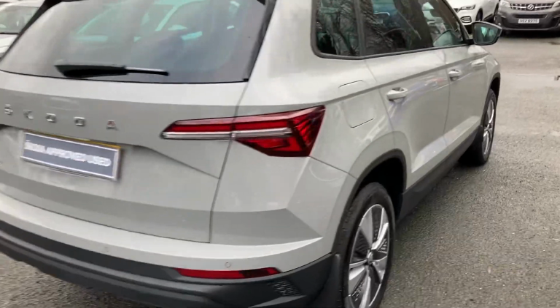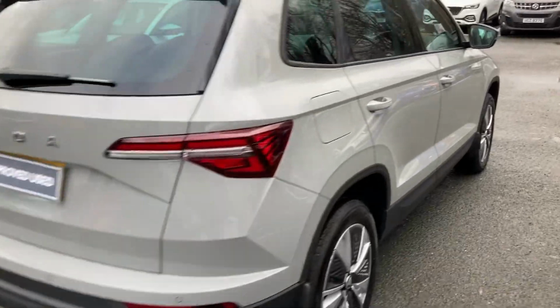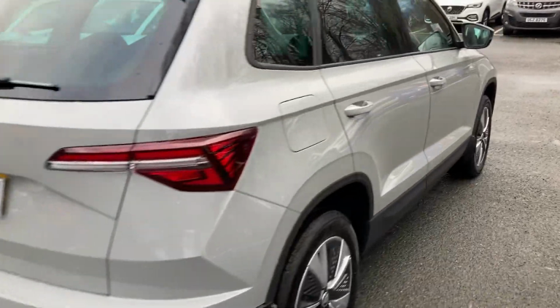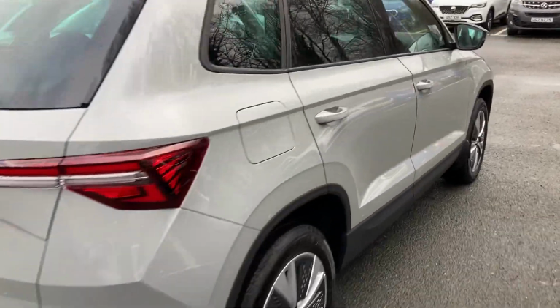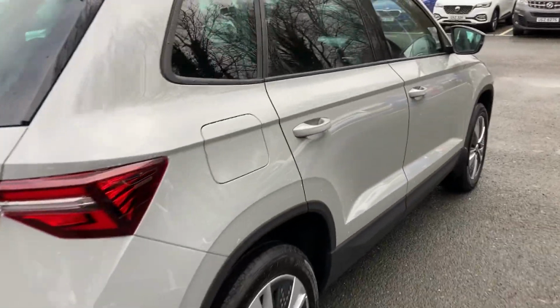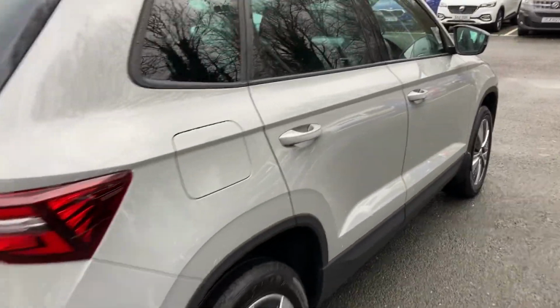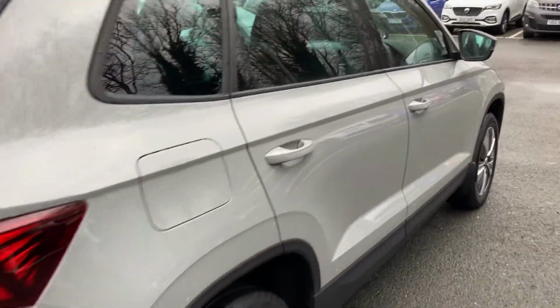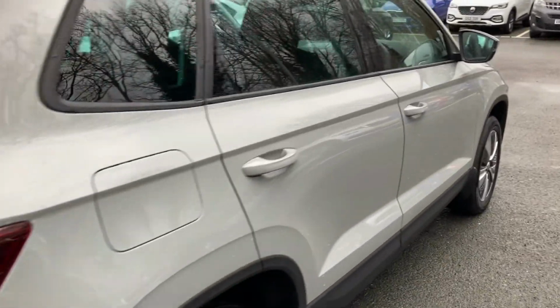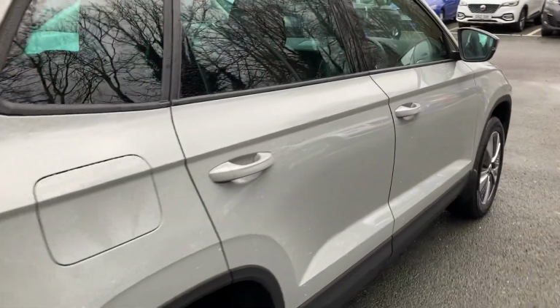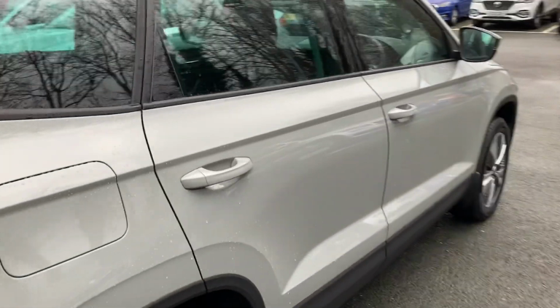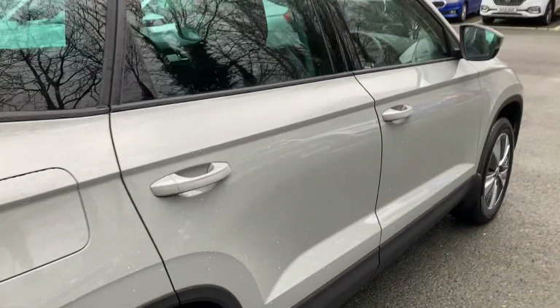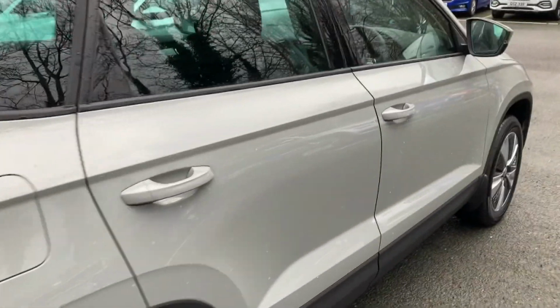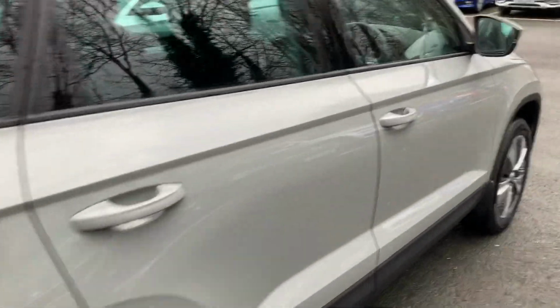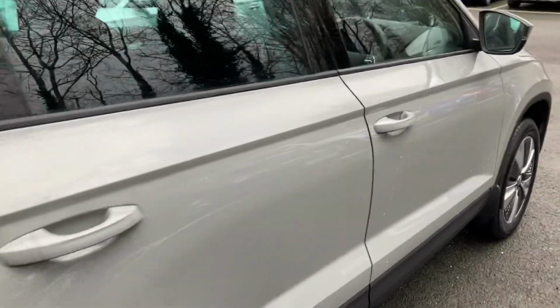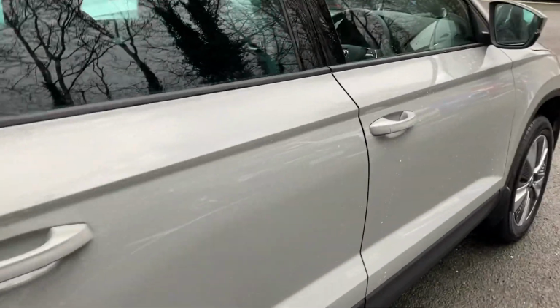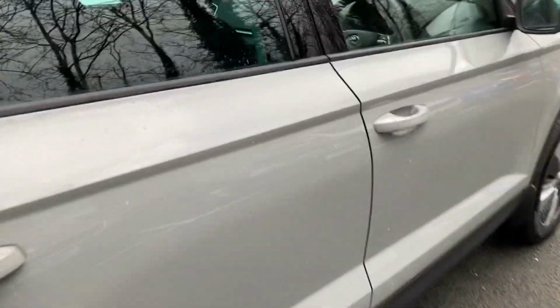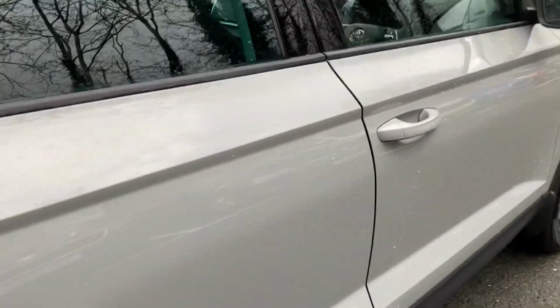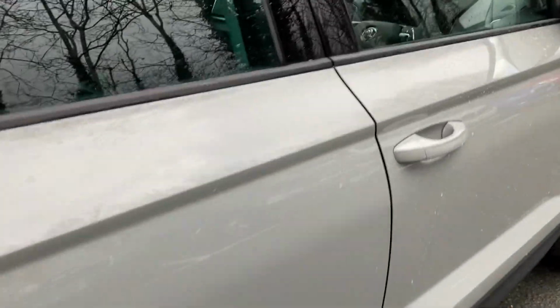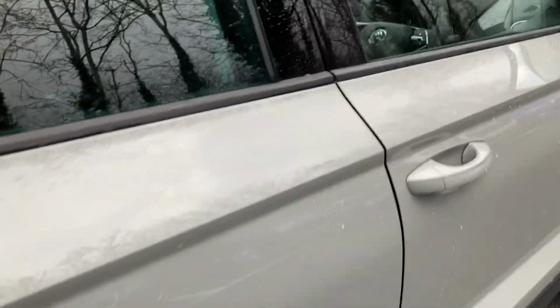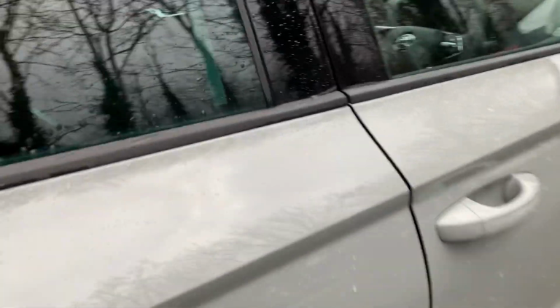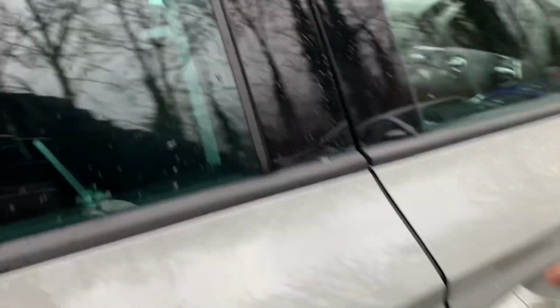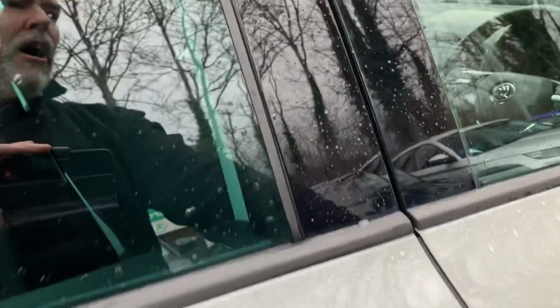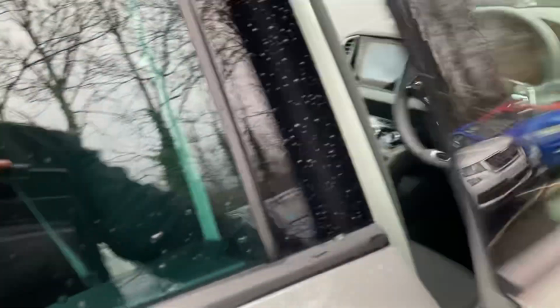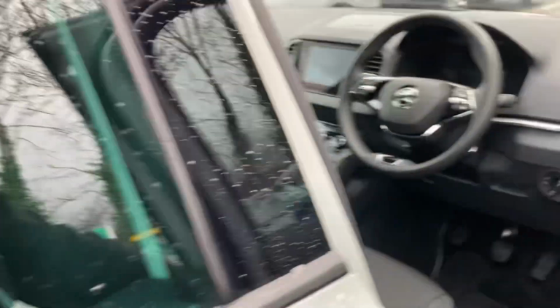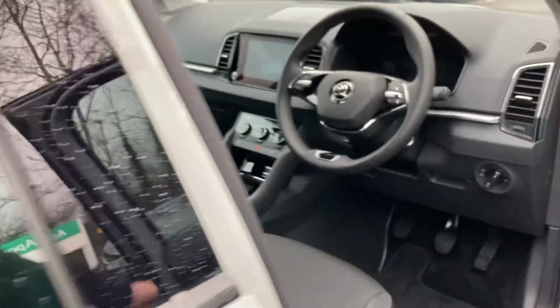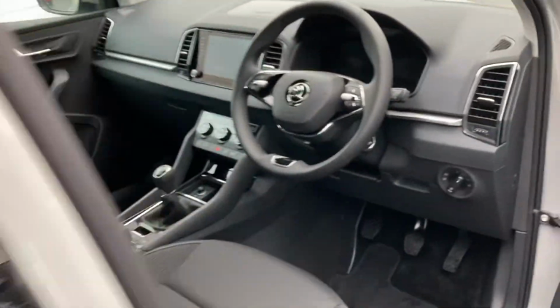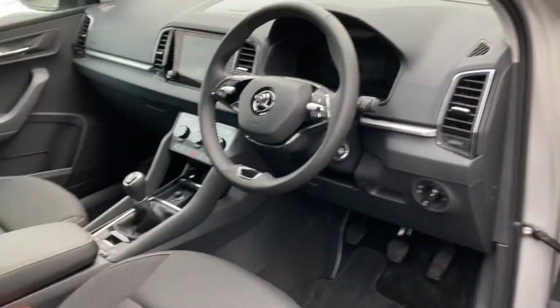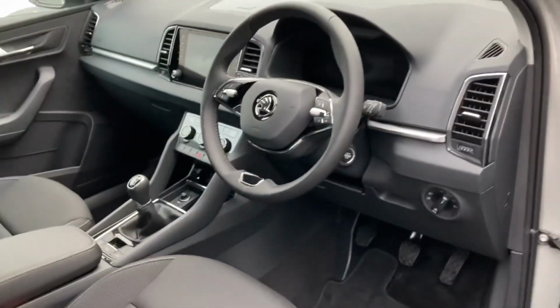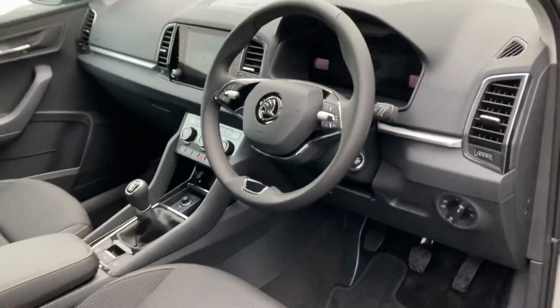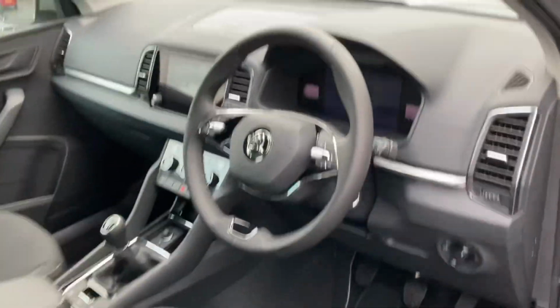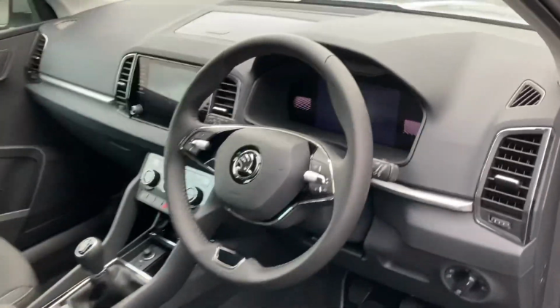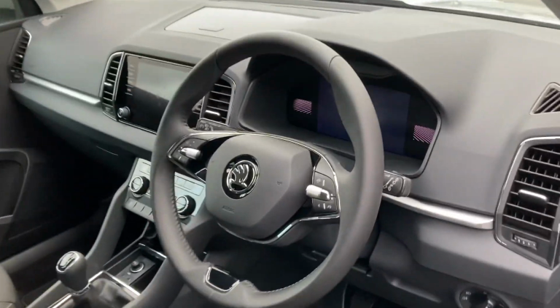Gorgeous car. It's a December '22 pre-registered car, only got nine miles on it.